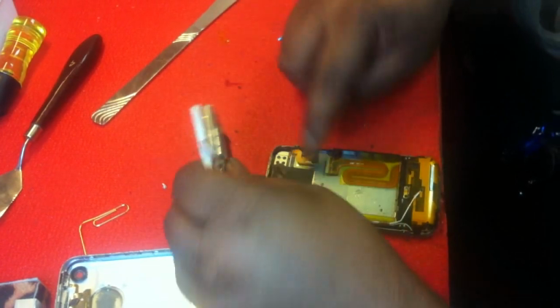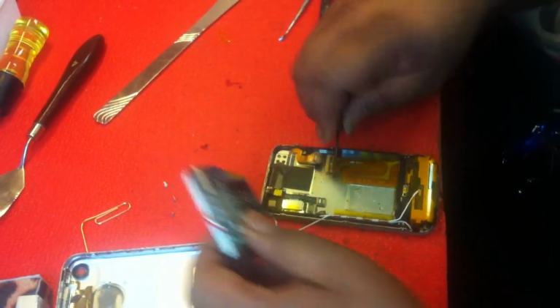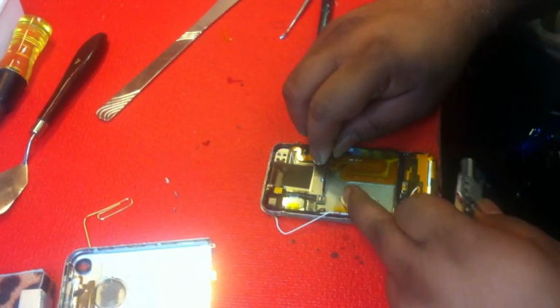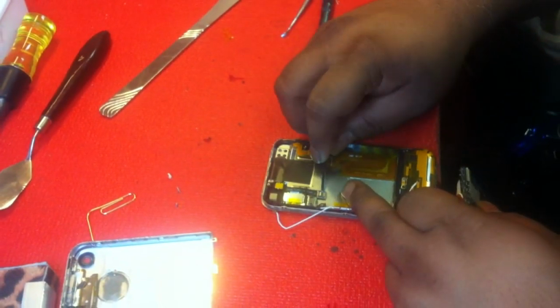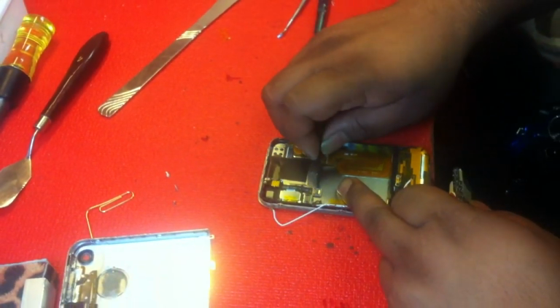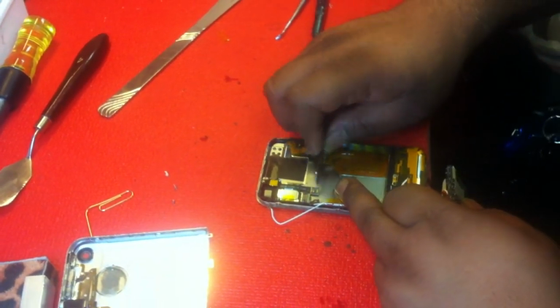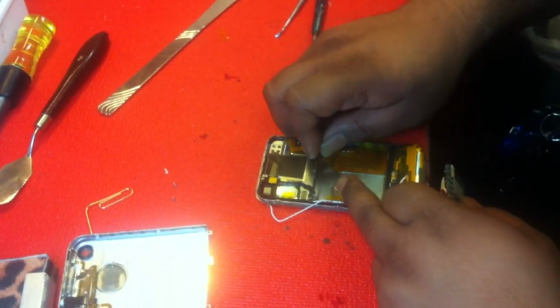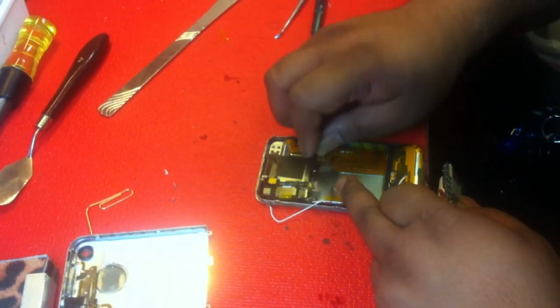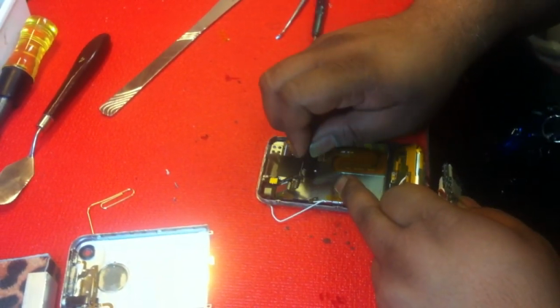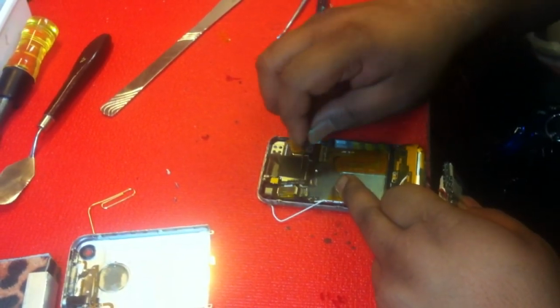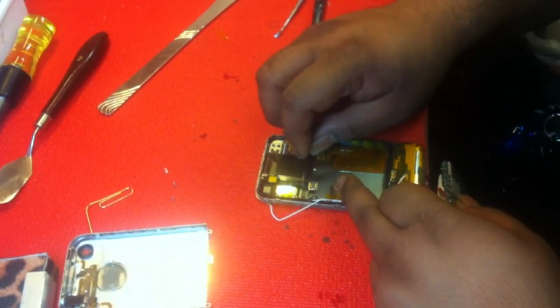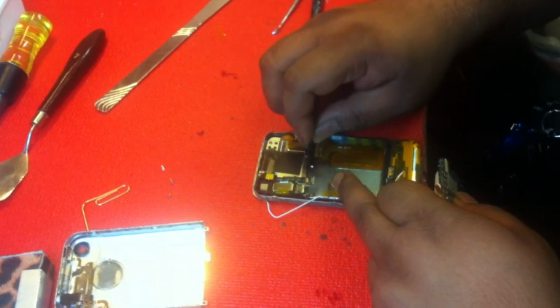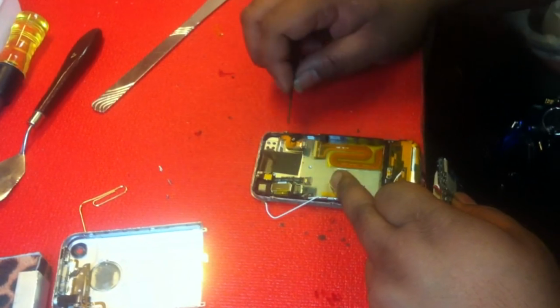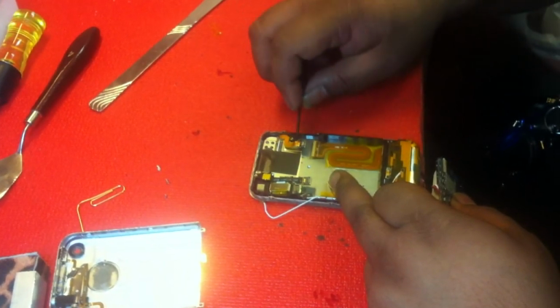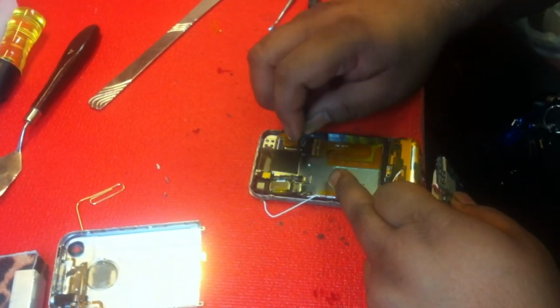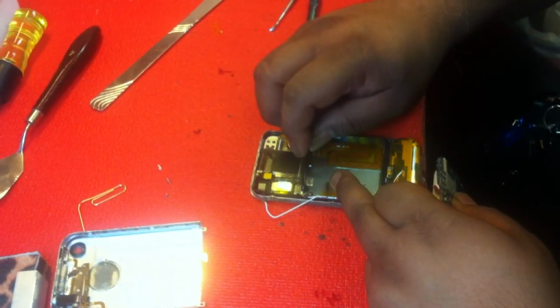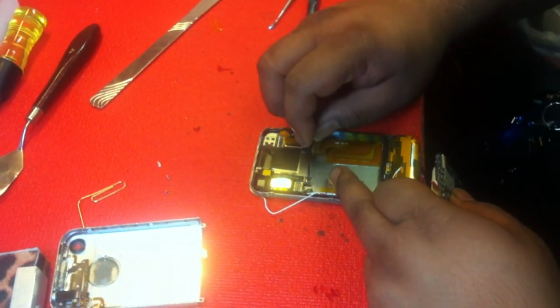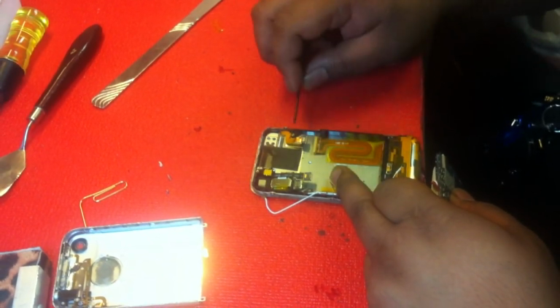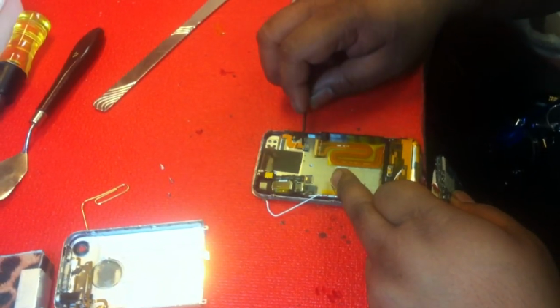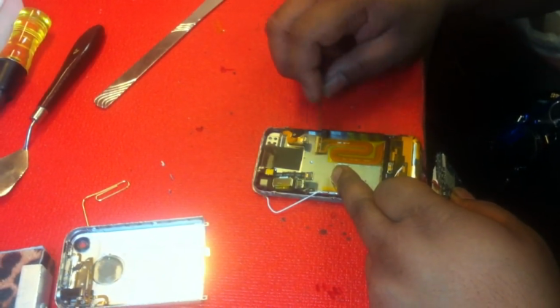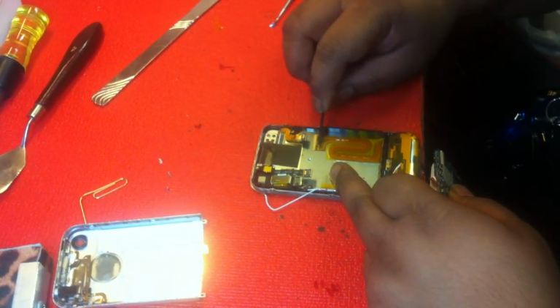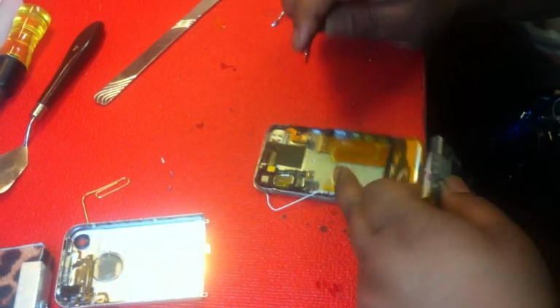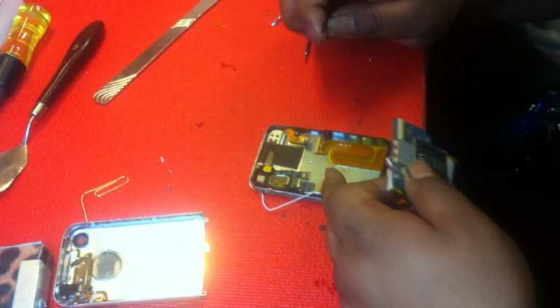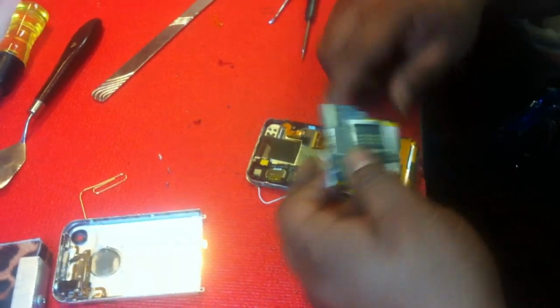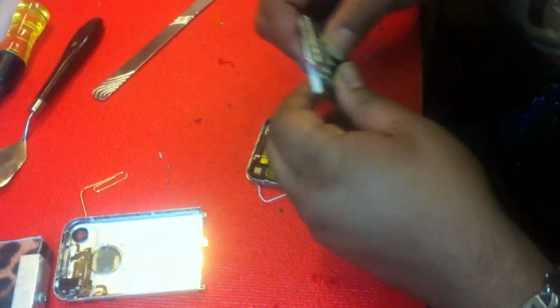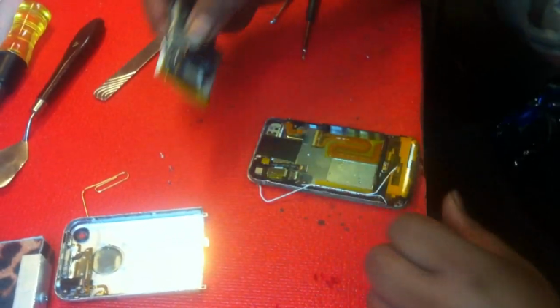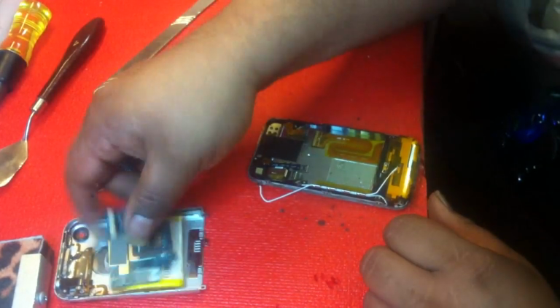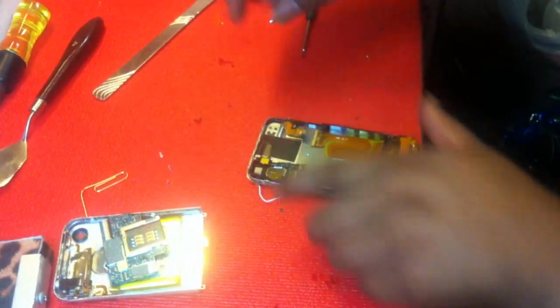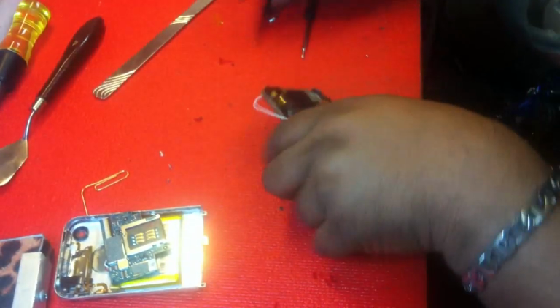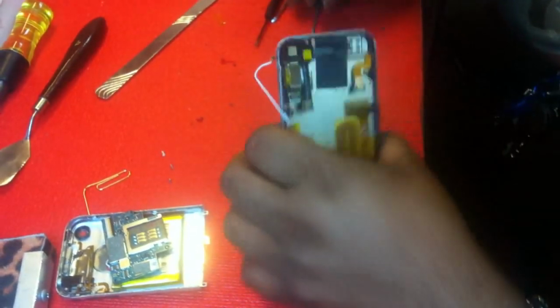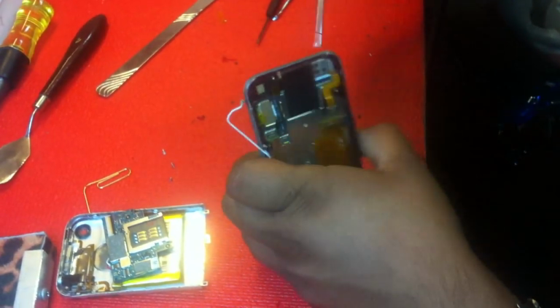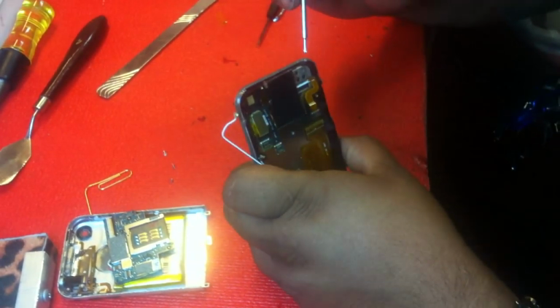You have this connector to unplug, this one right here, and this other right here — the LCD, the proximity sensor, and the digitizer. And here's your charging dock — that's how it's all plugged in. Motherboard's gone.